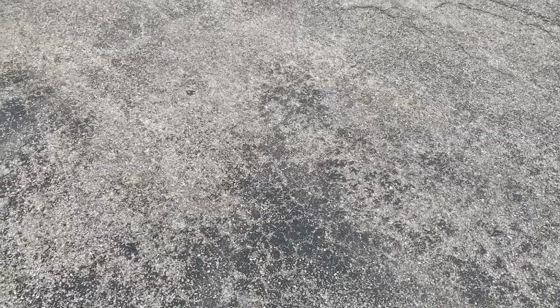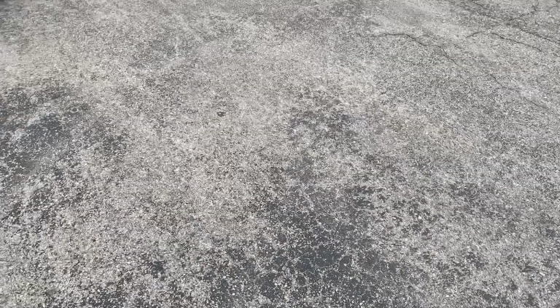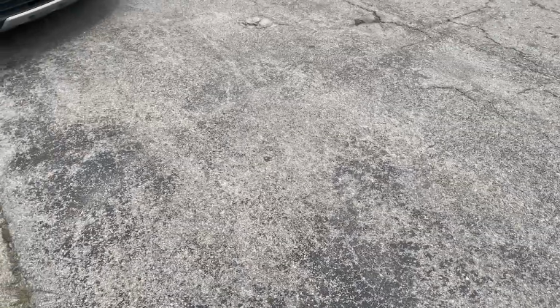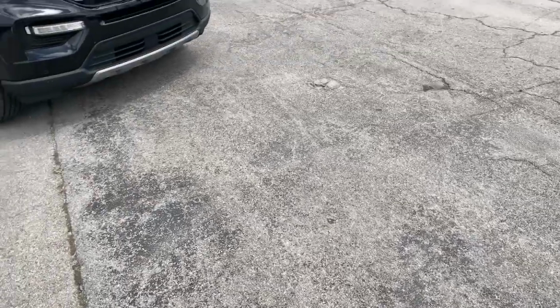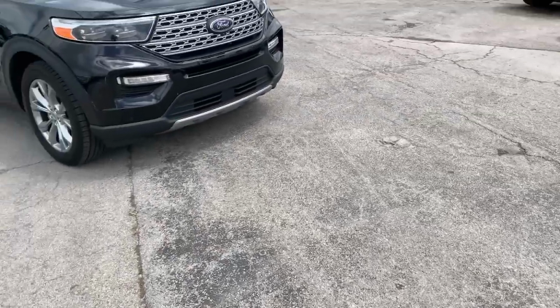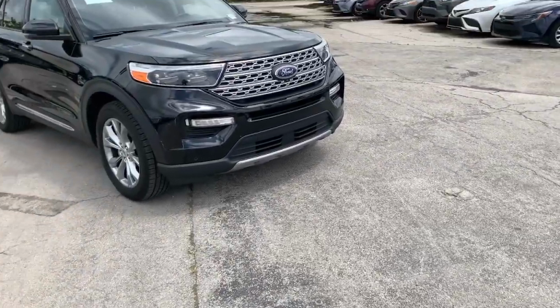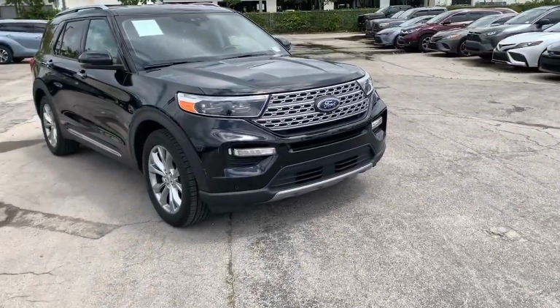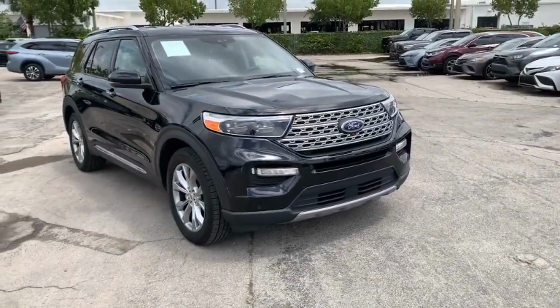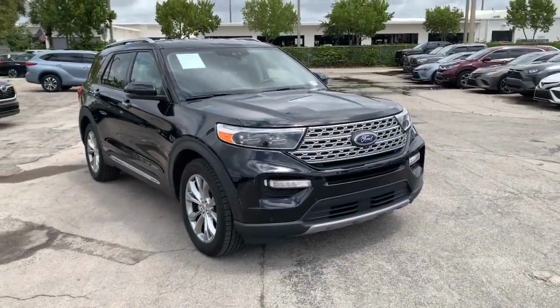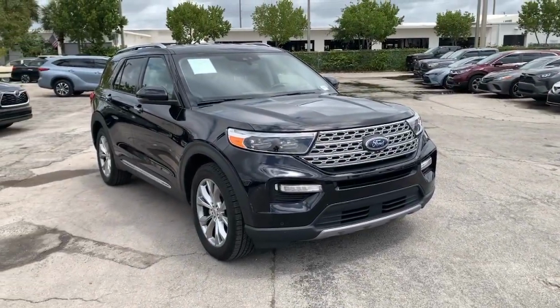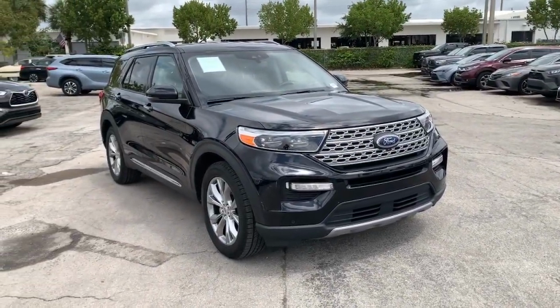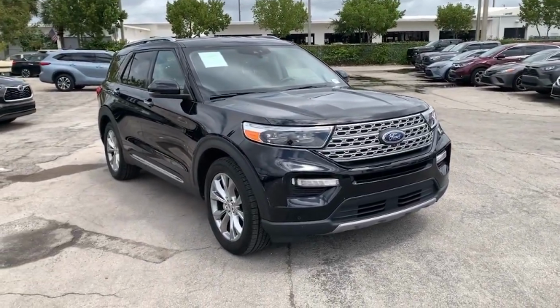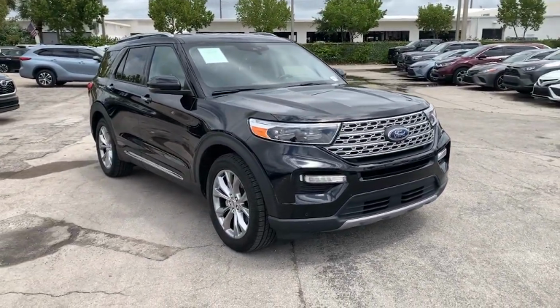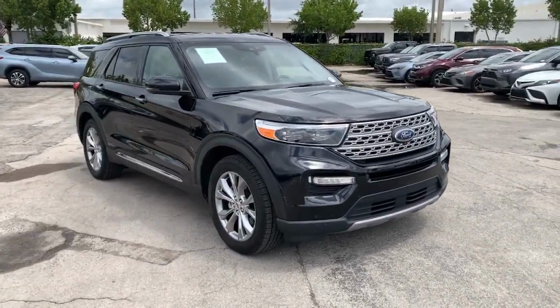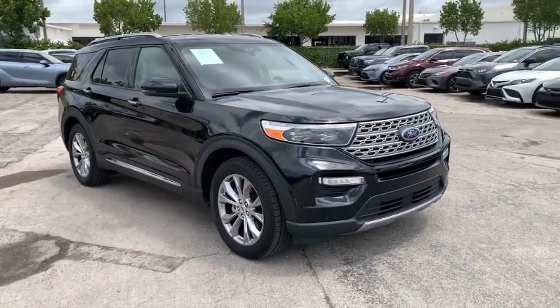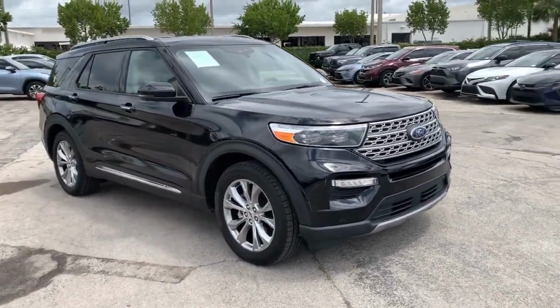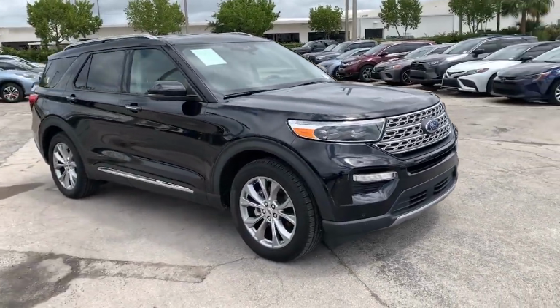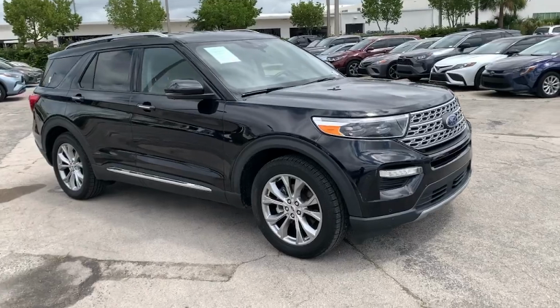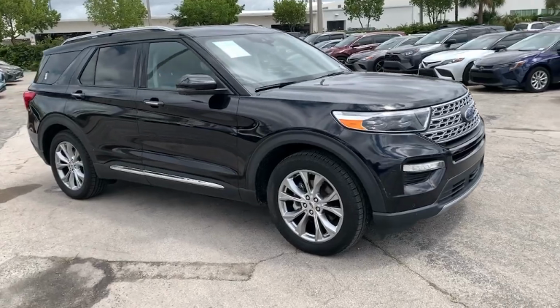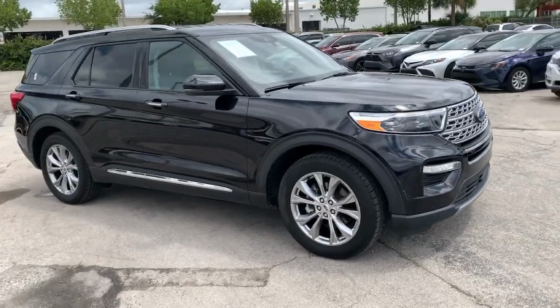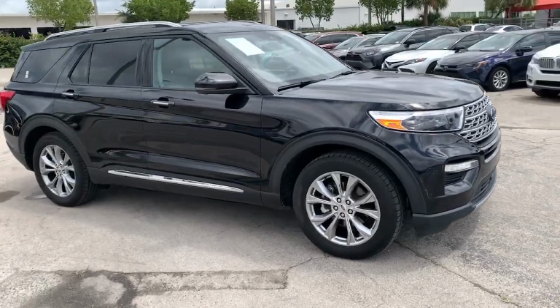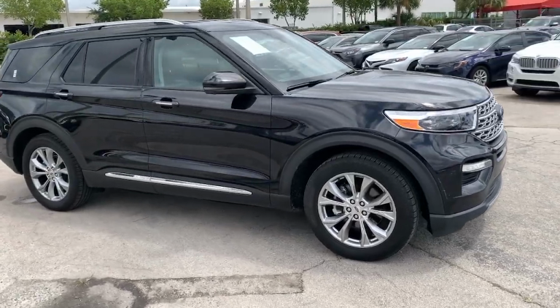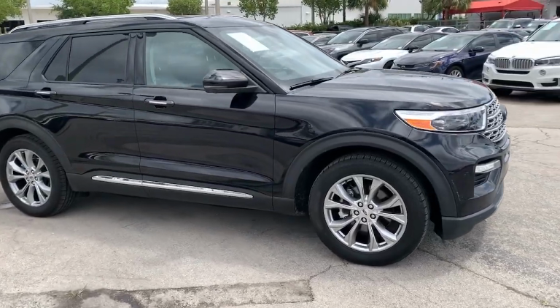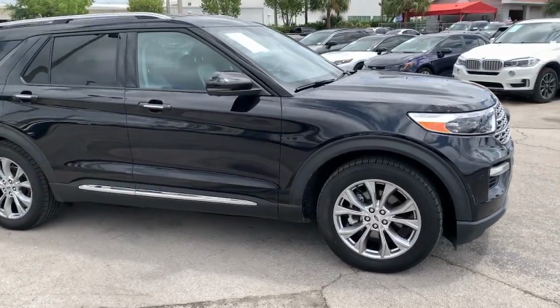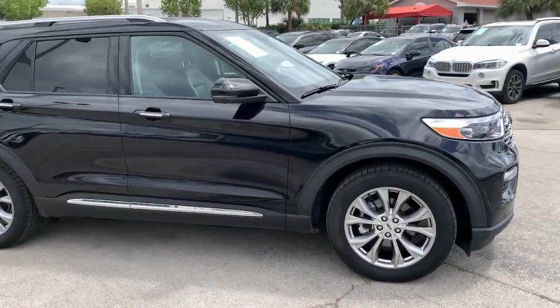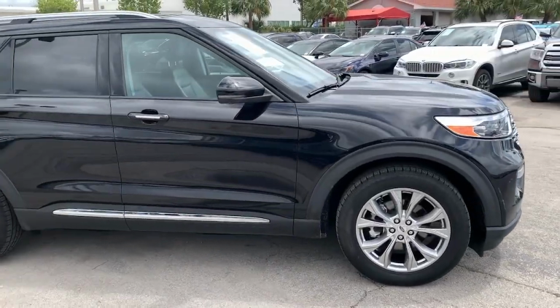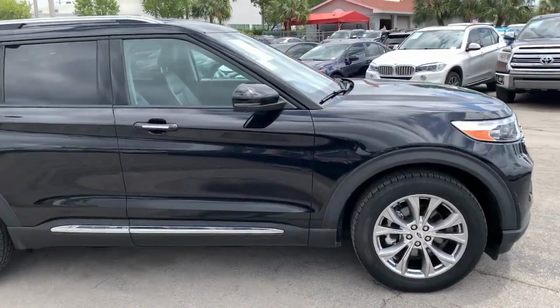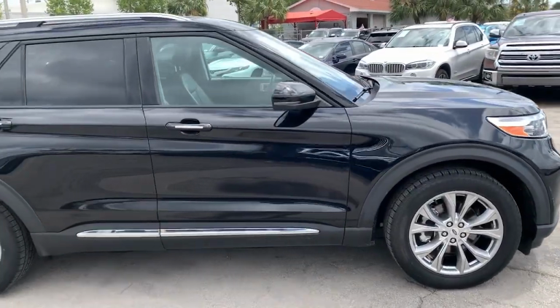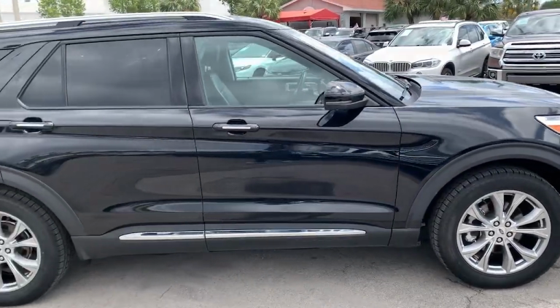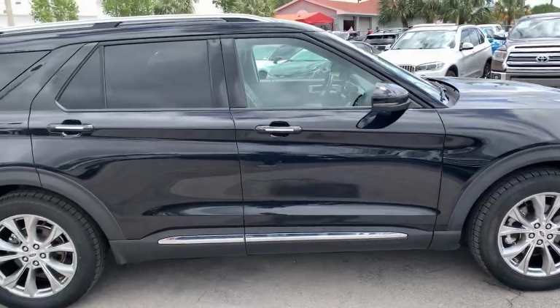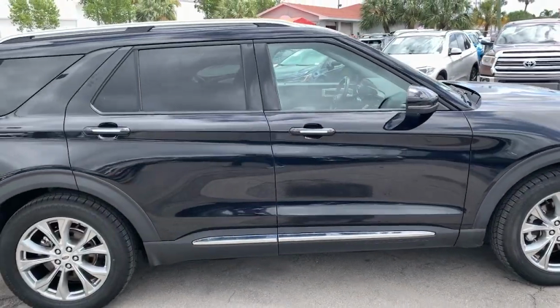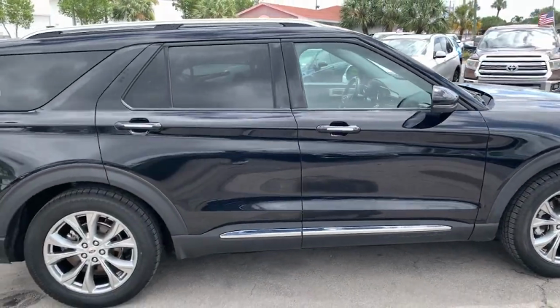Get a feel for the 2021 Ford Explorer. With less than 60,000 miles on the odometer, this vehicle provides excellent value.